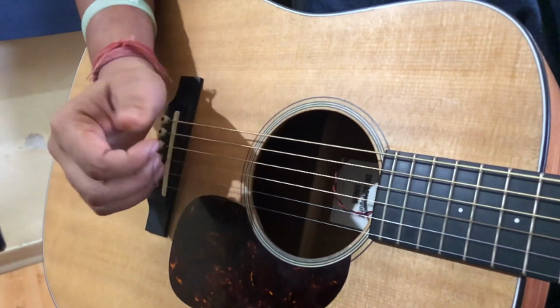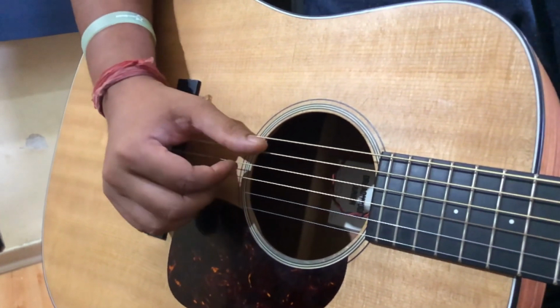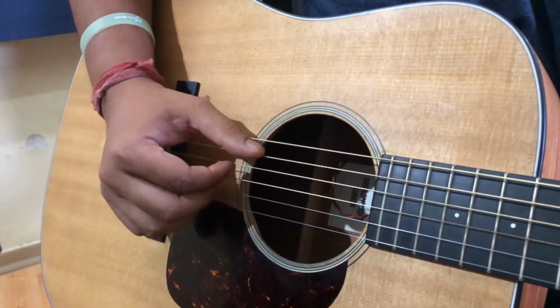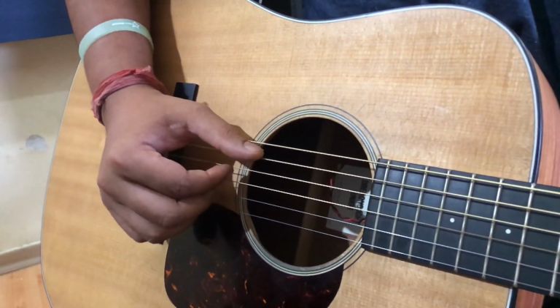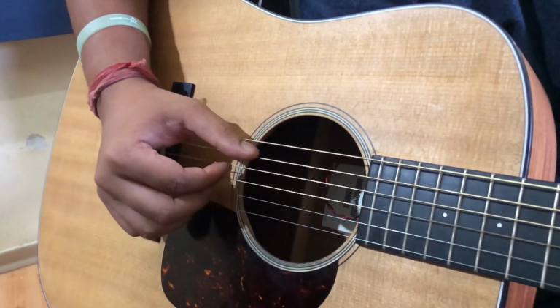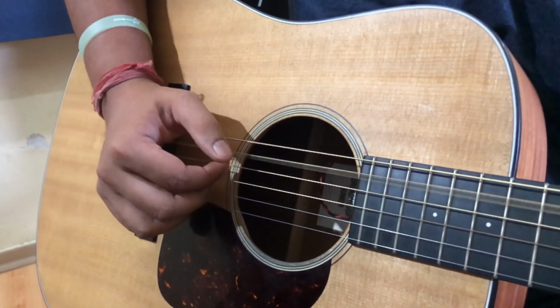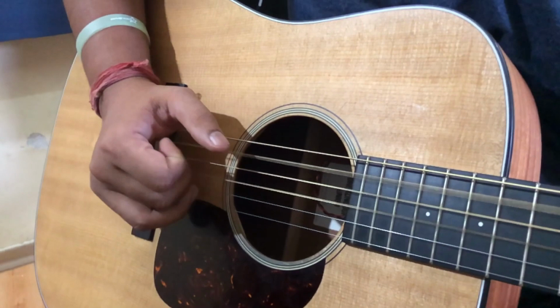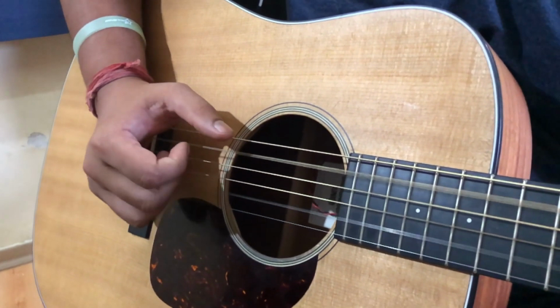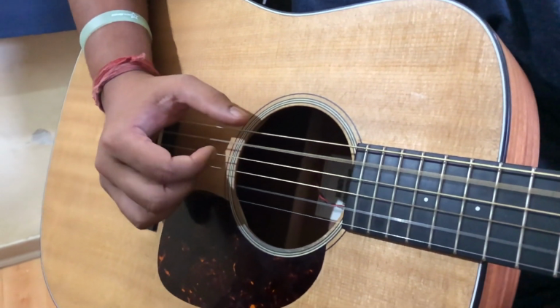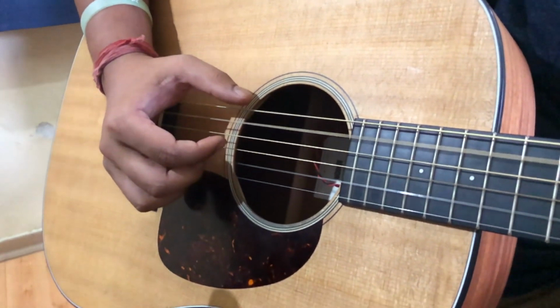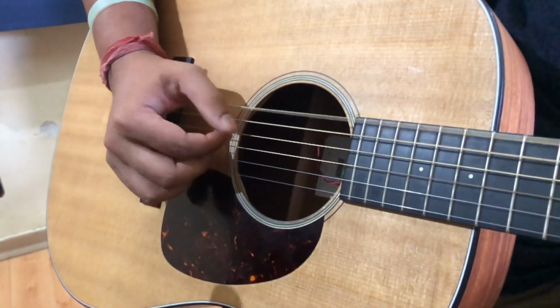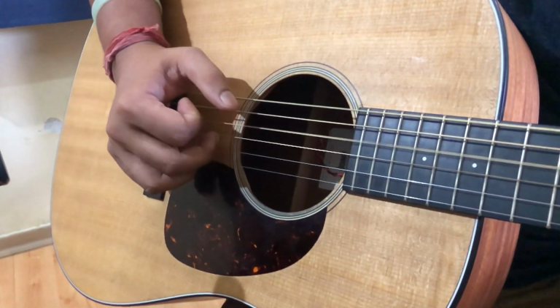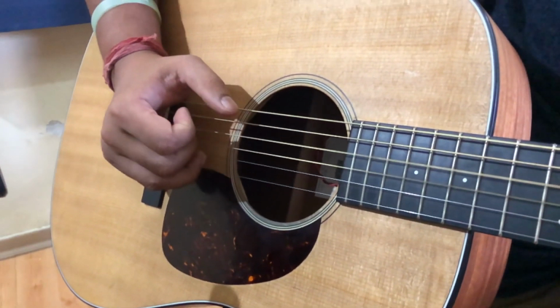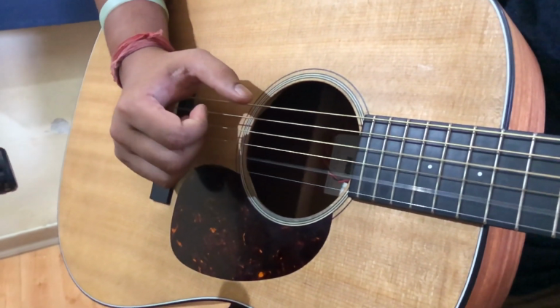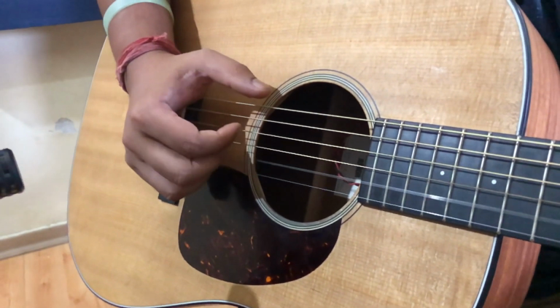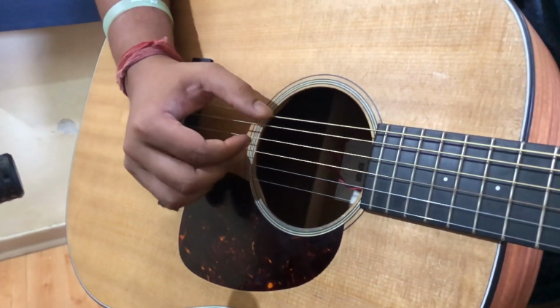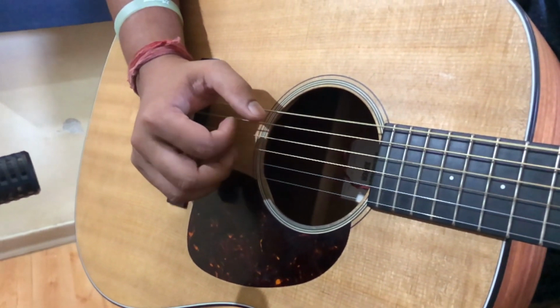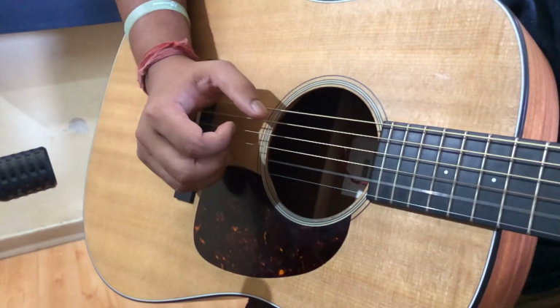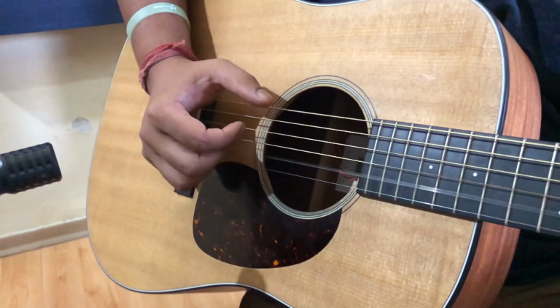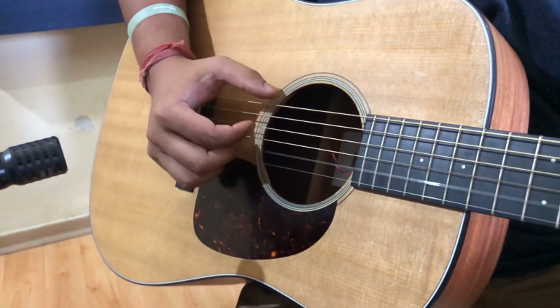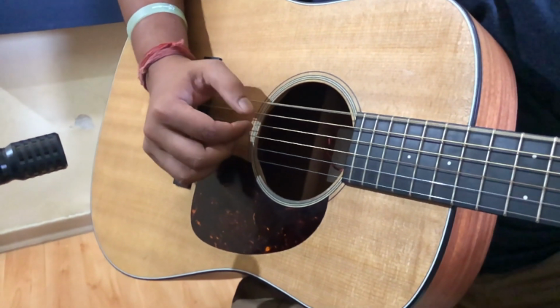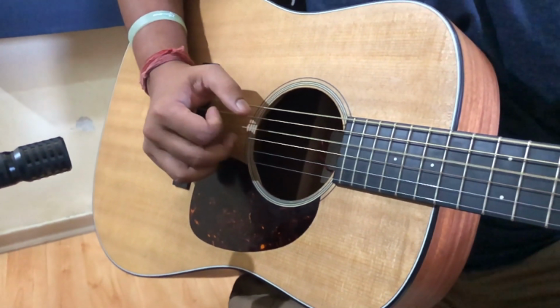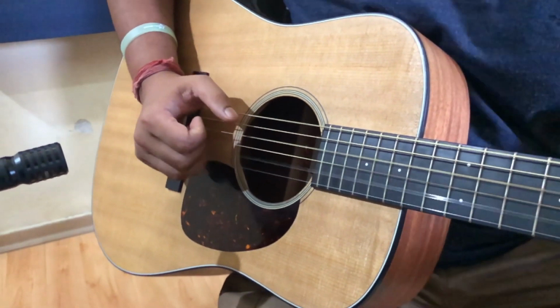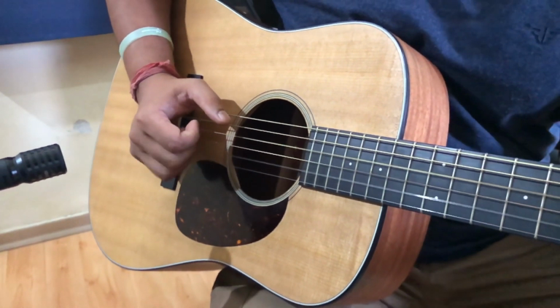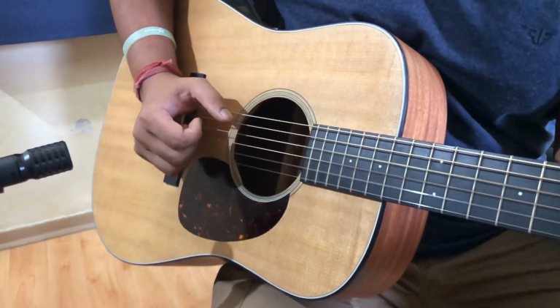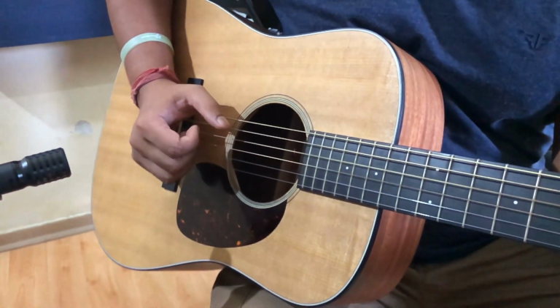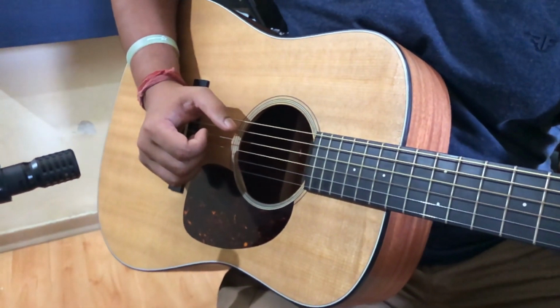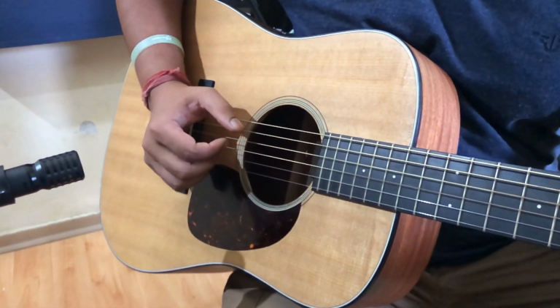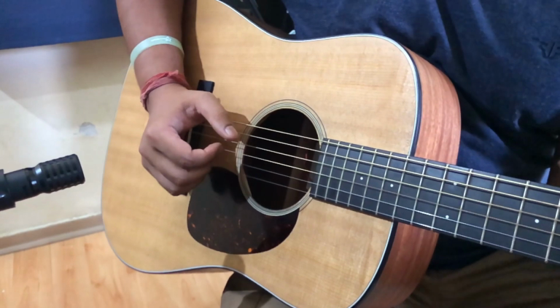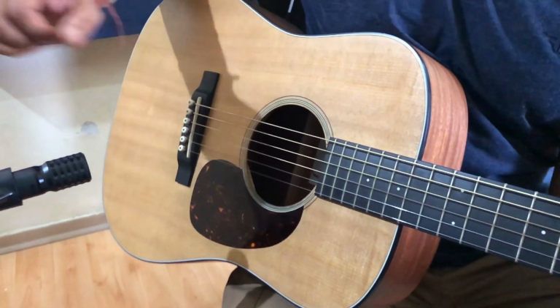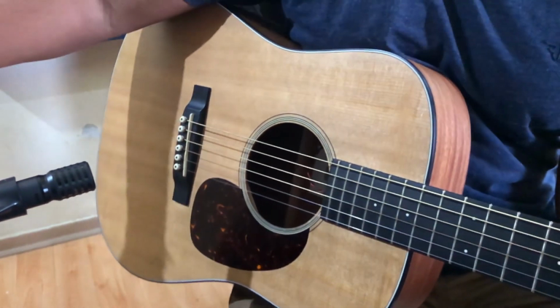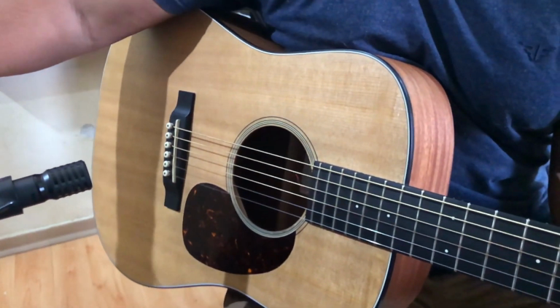The first chord is A minor. Let's move to the other part.